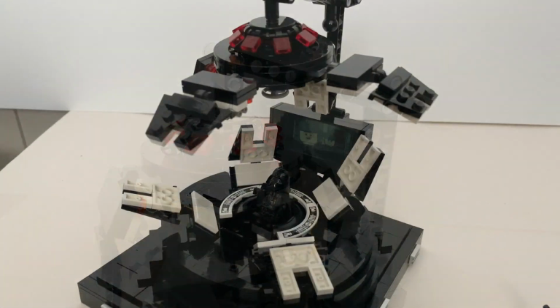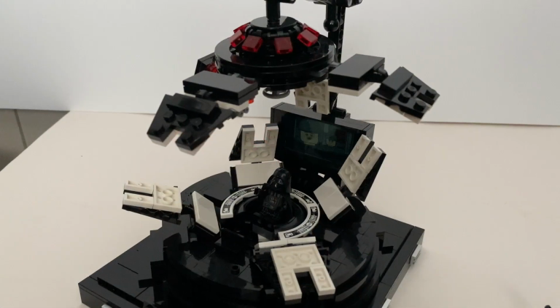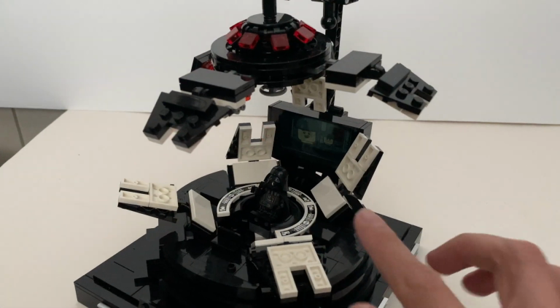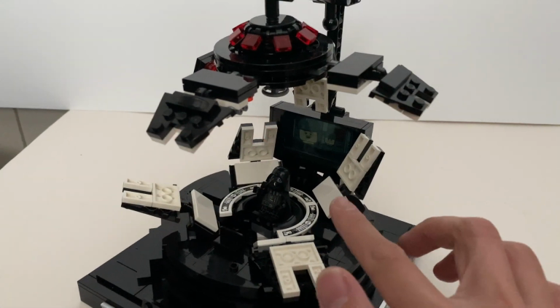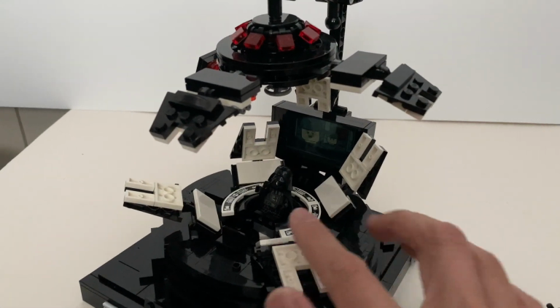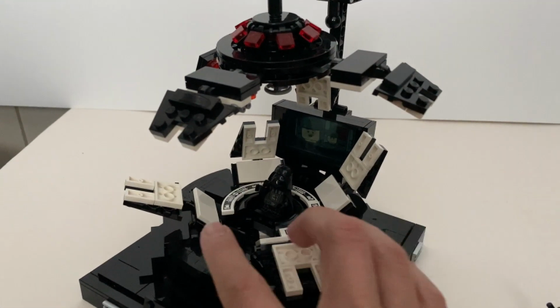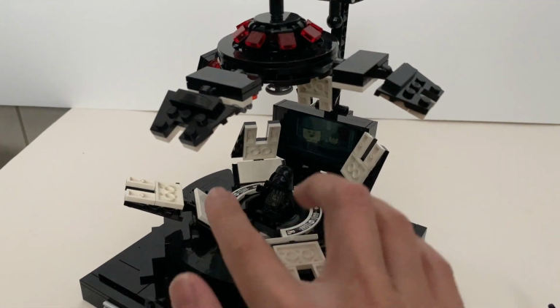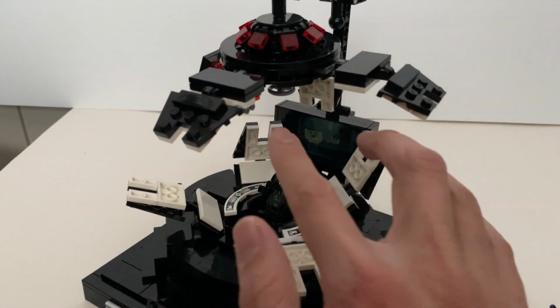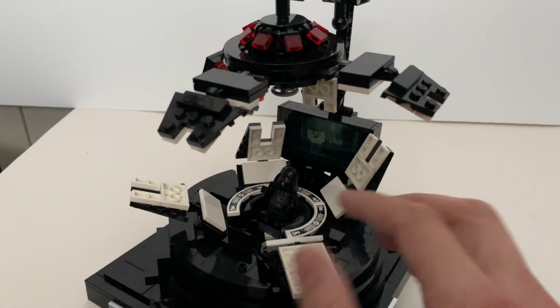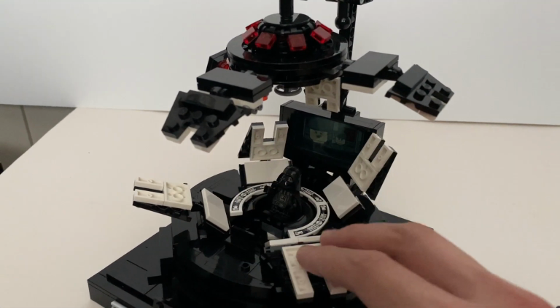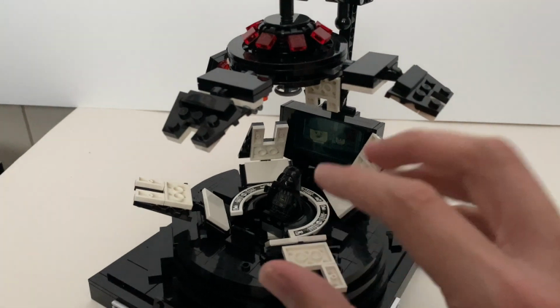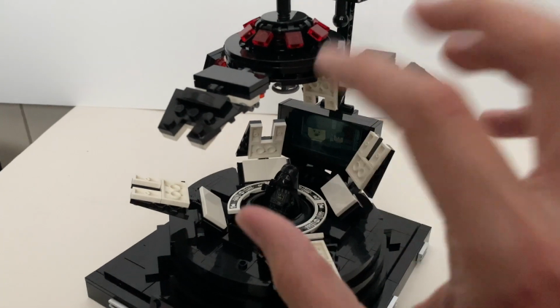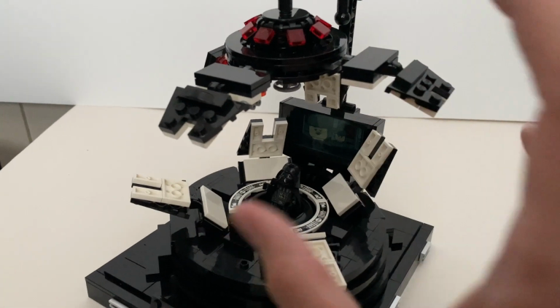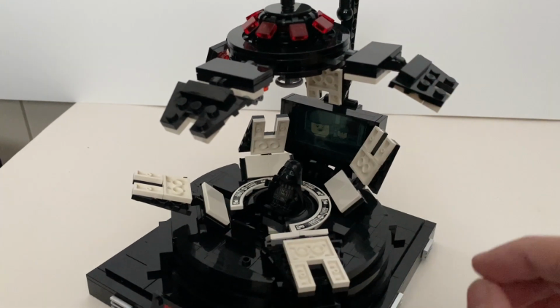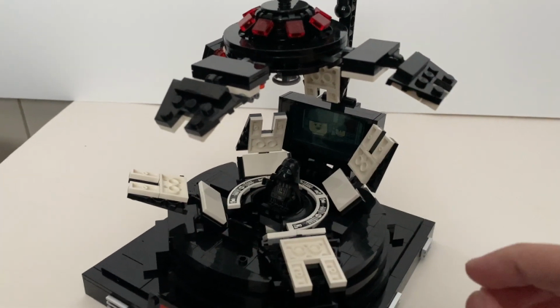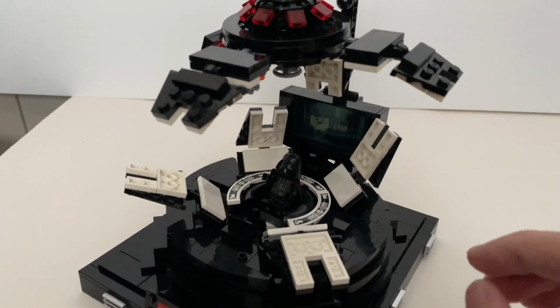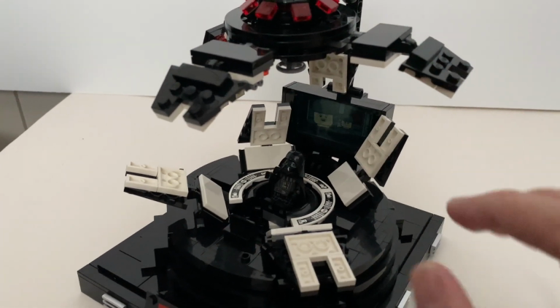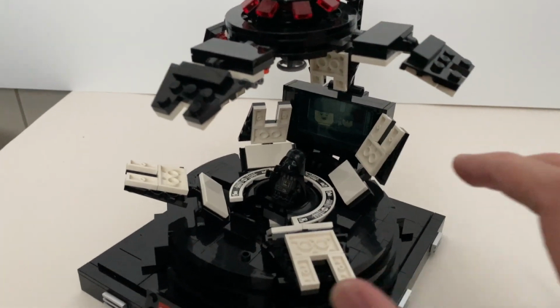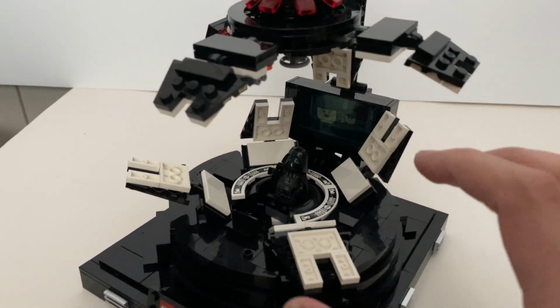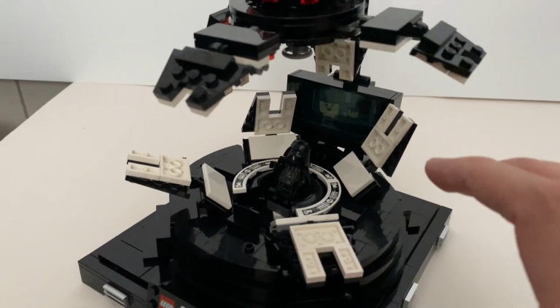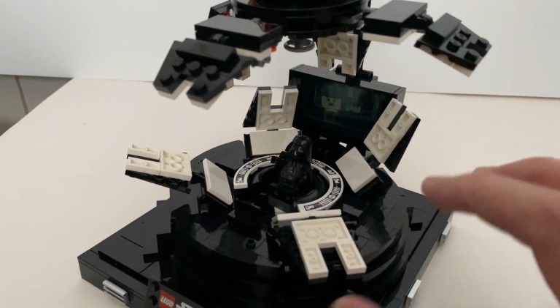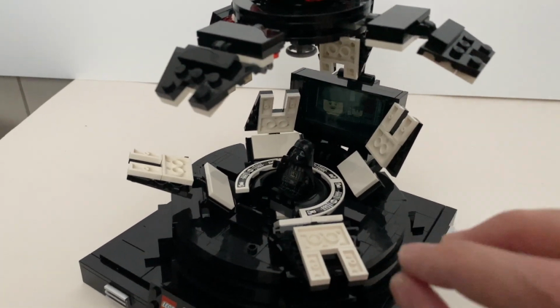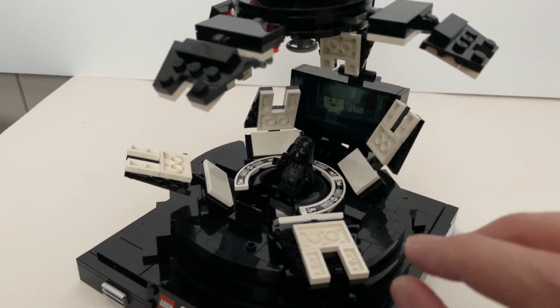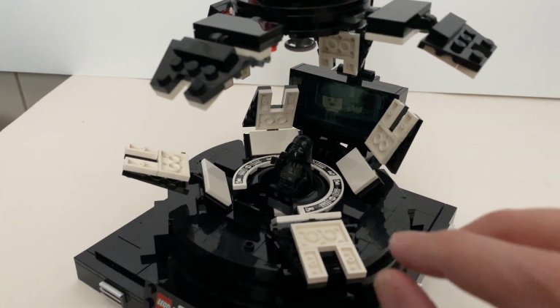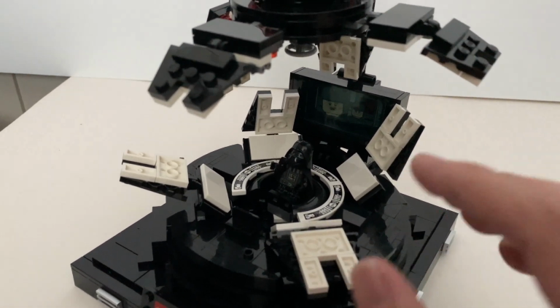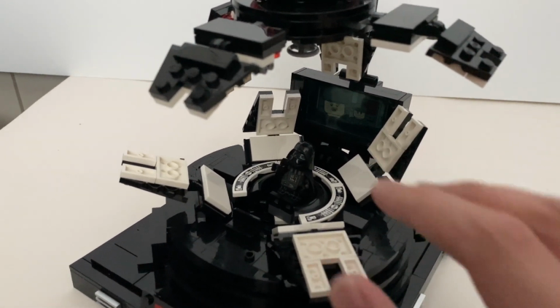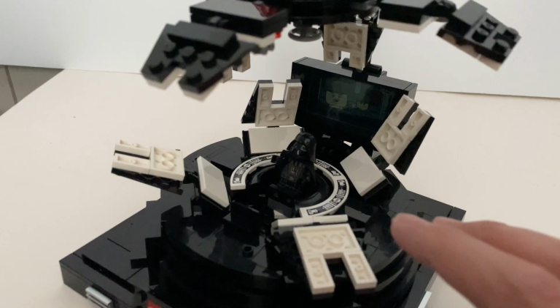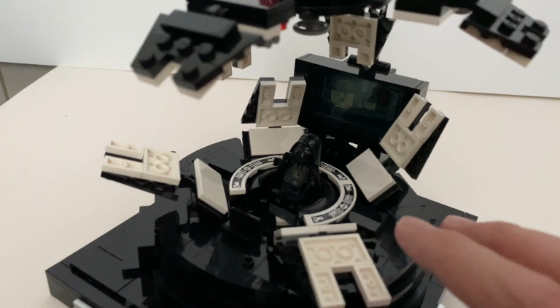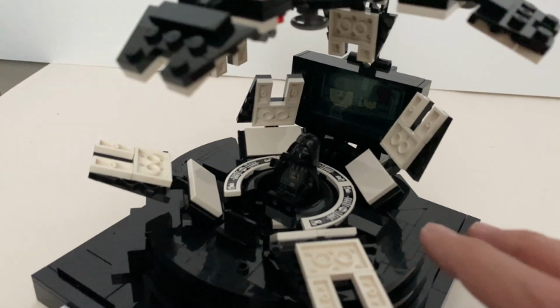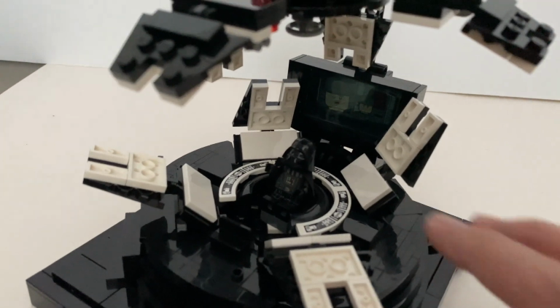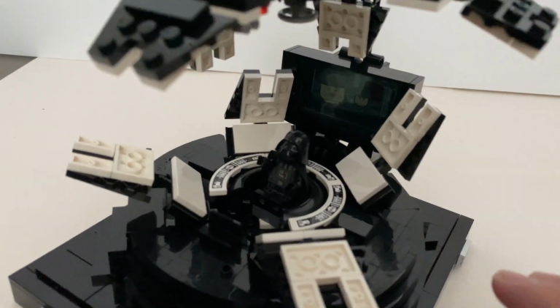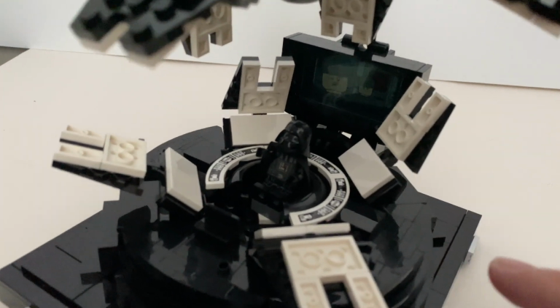As you can see, there are different articulation points to close the whole chamber up, but it also allows you to have more flexibility inside the meditation chamber.